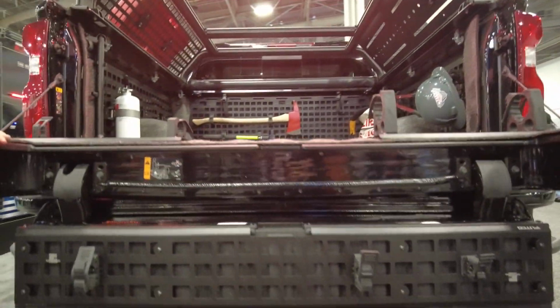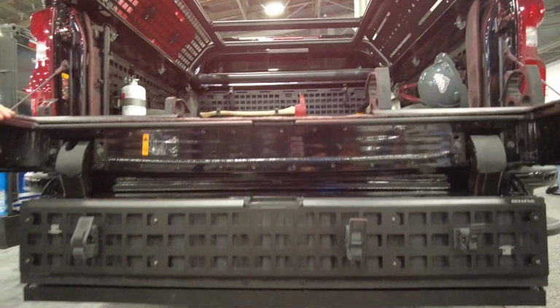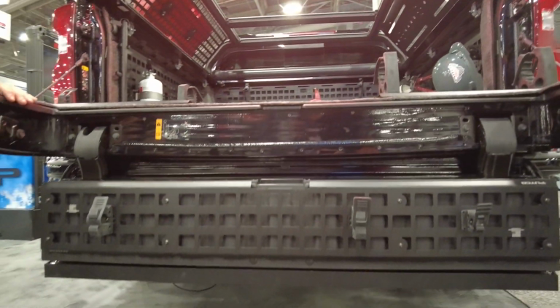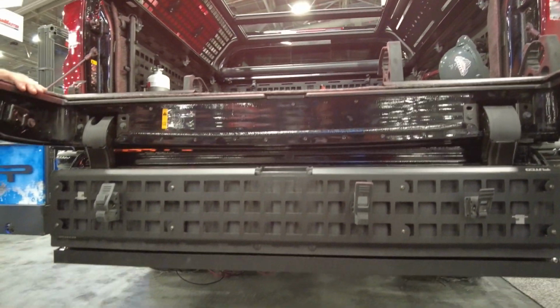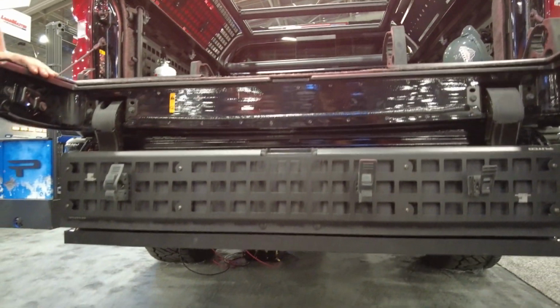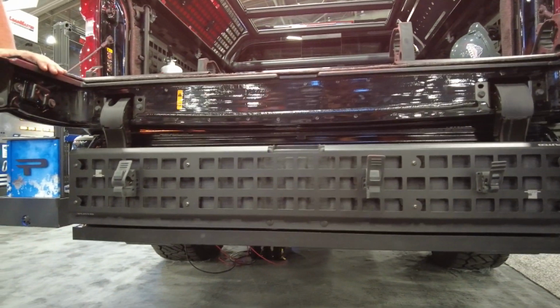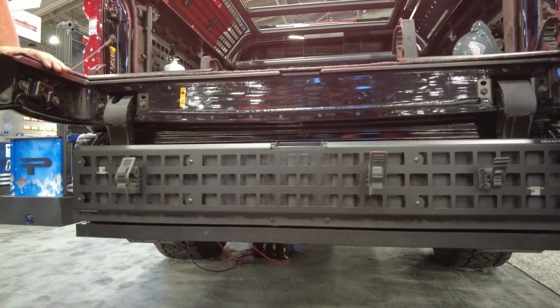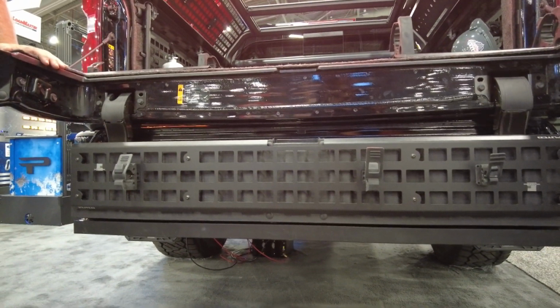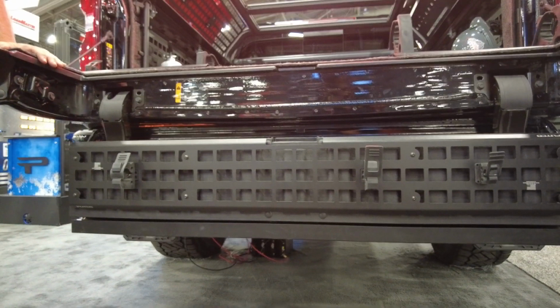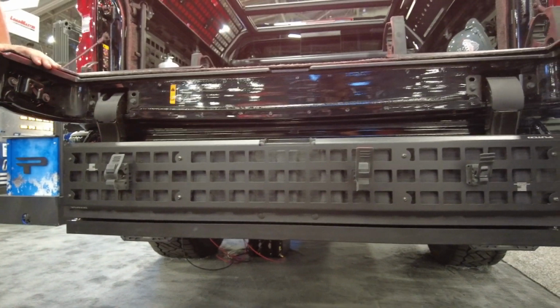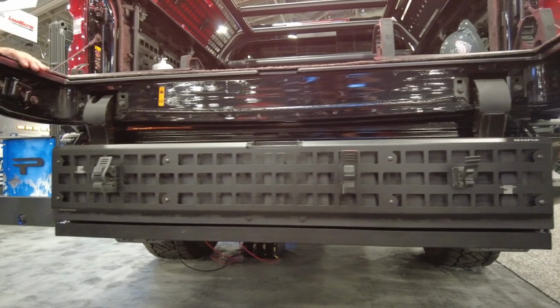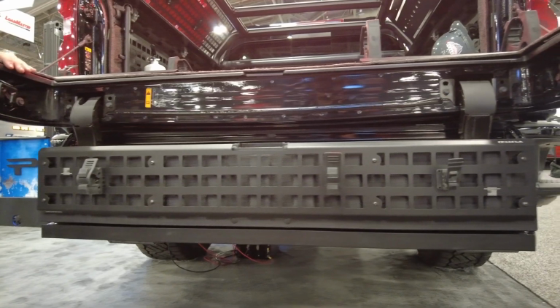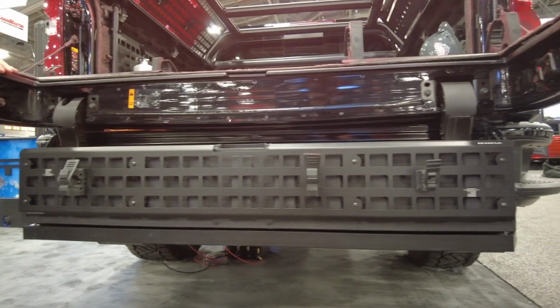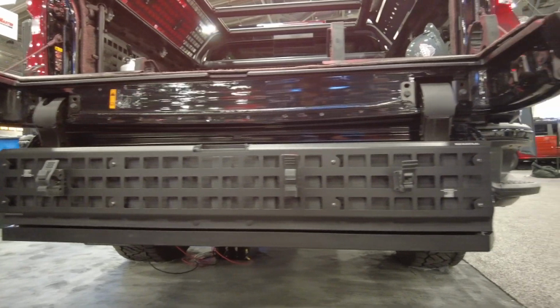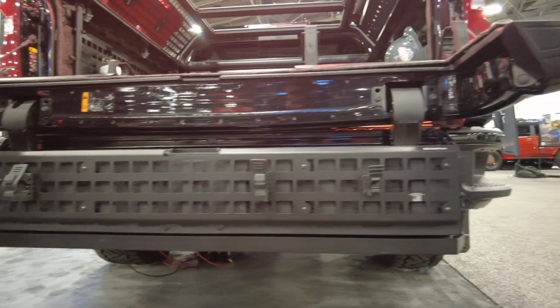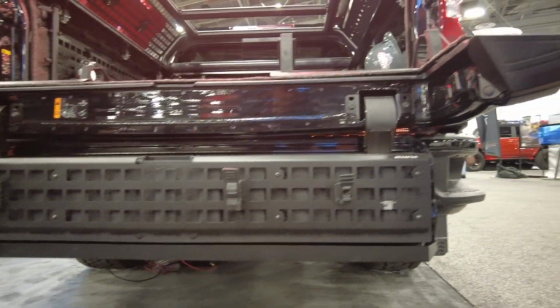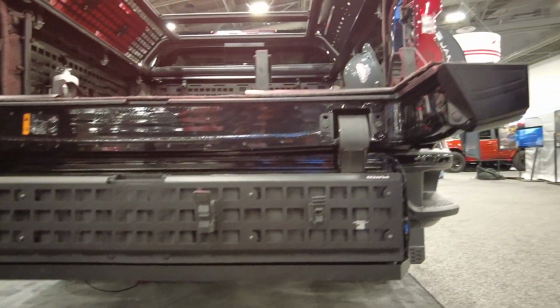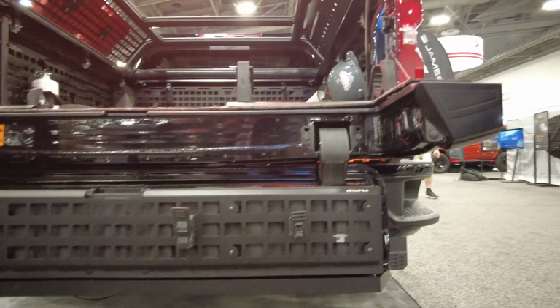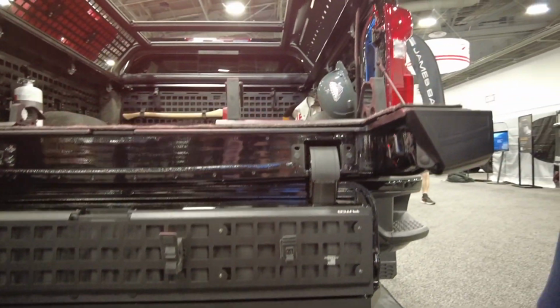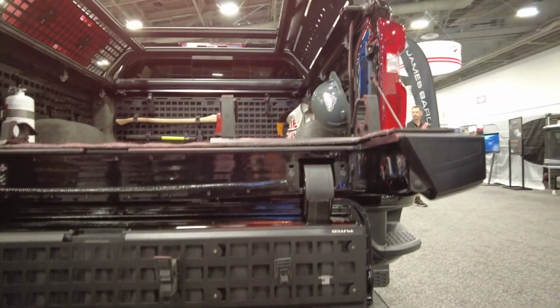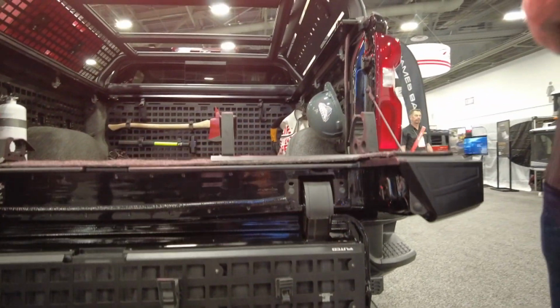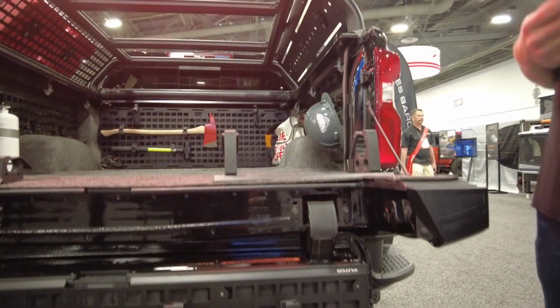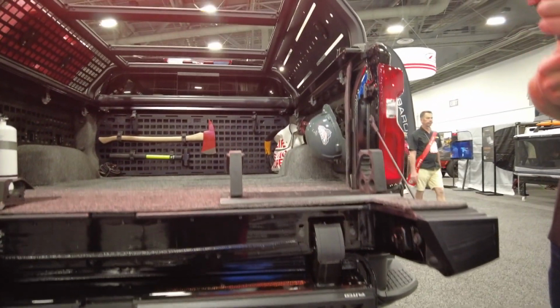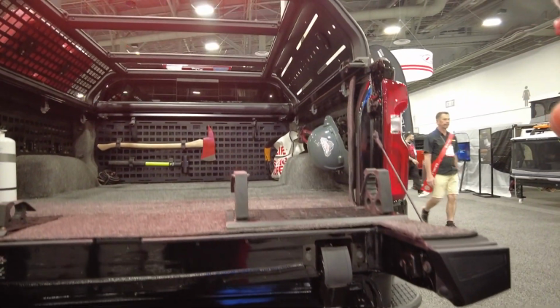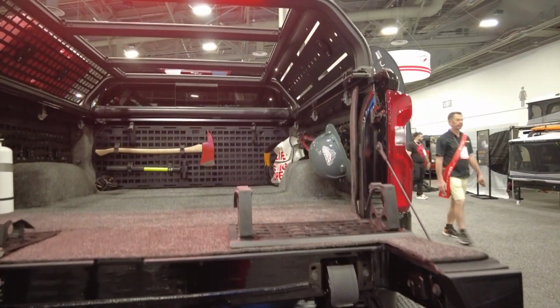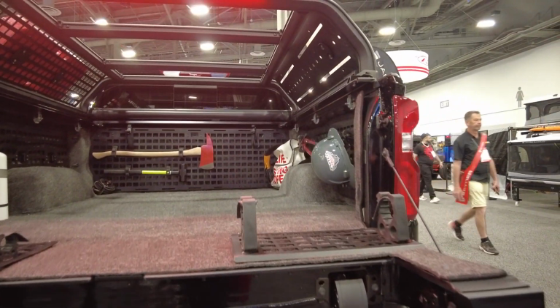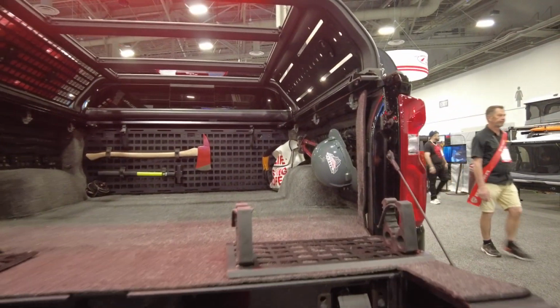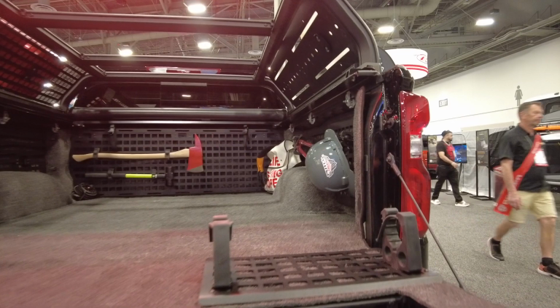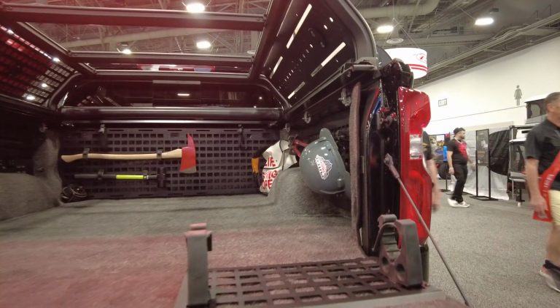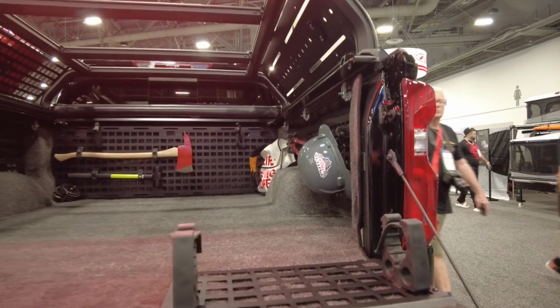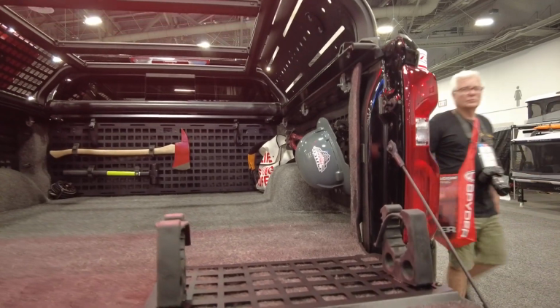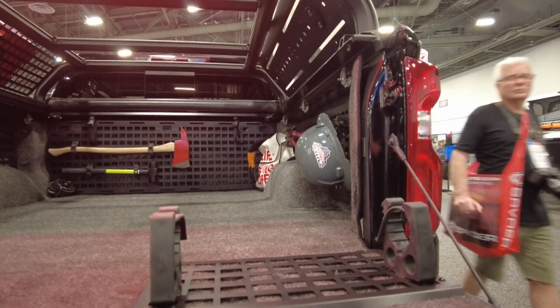A lot of utility, a lot of function — highly modular is kind of the whole name of the game in this category. We love this rack. We've been selling it for a few years now, and I believe it's best in class.